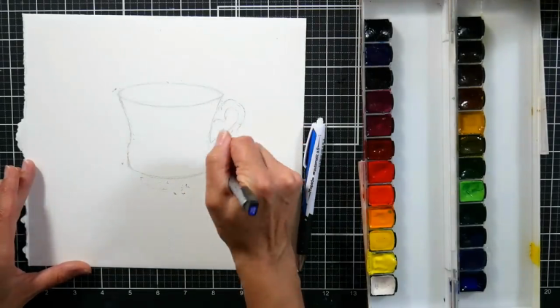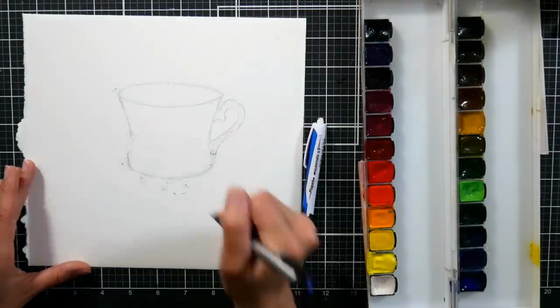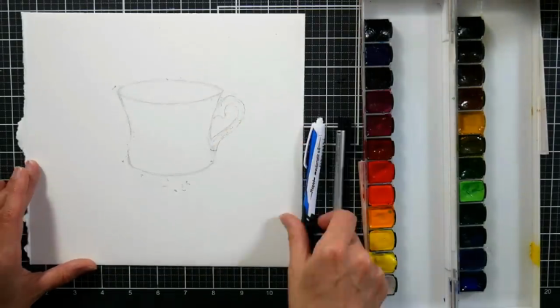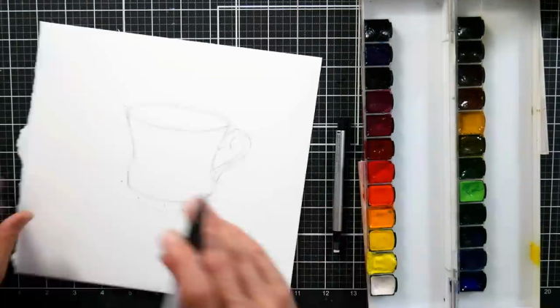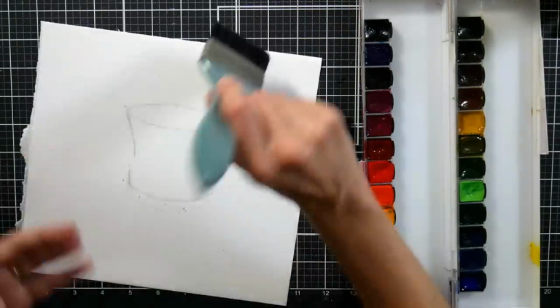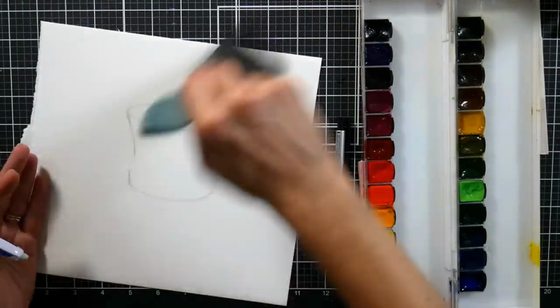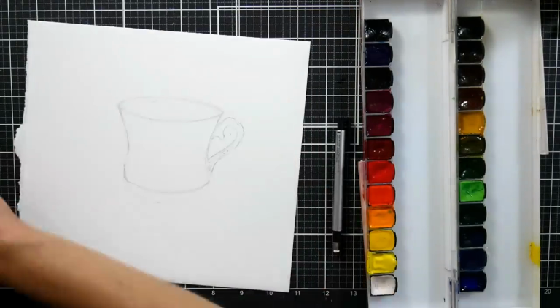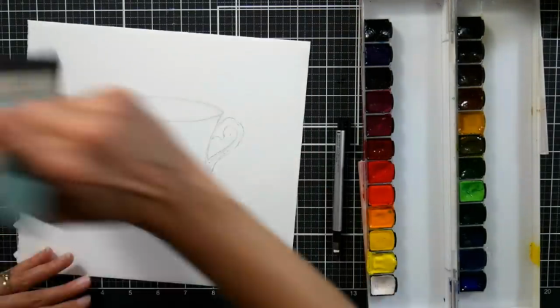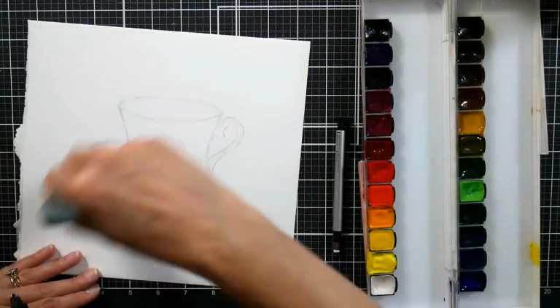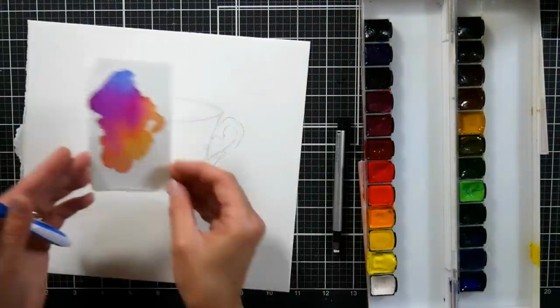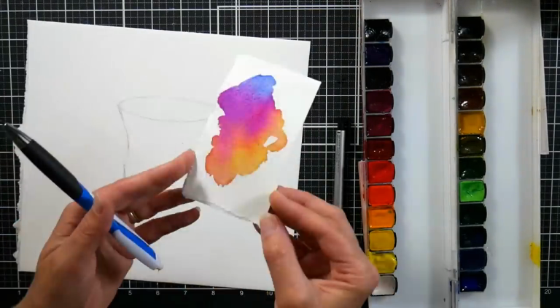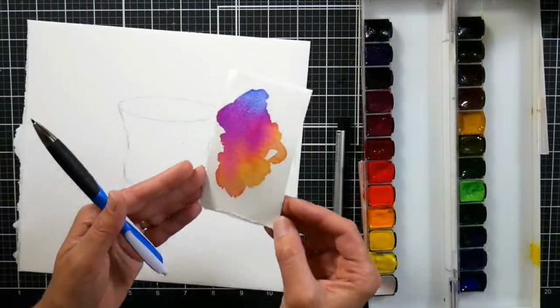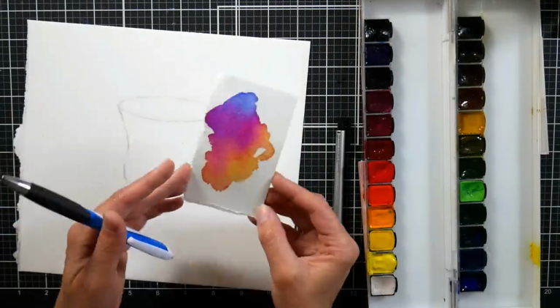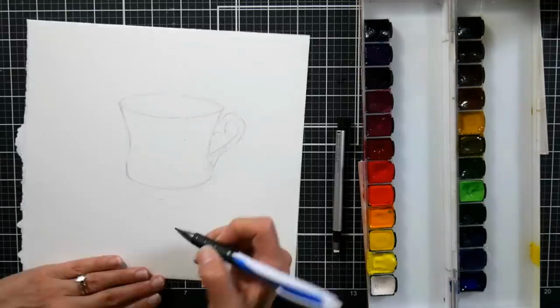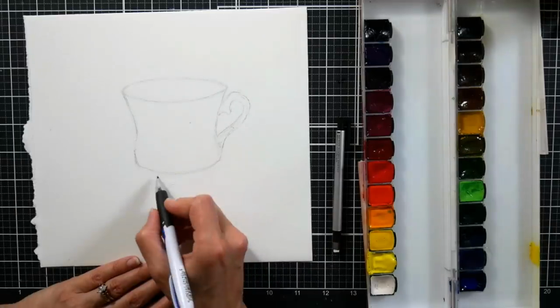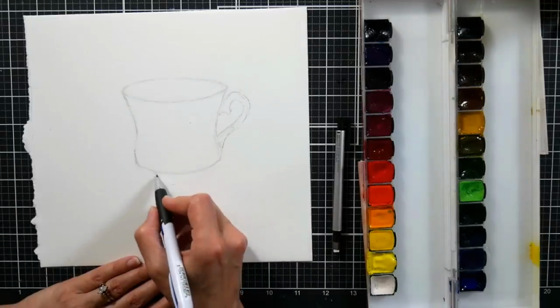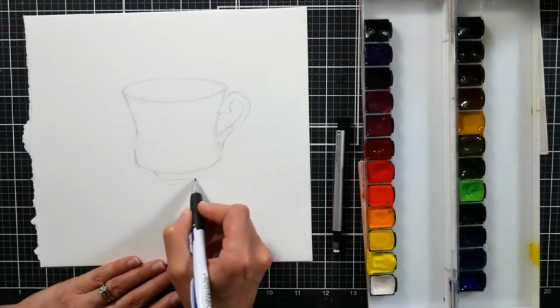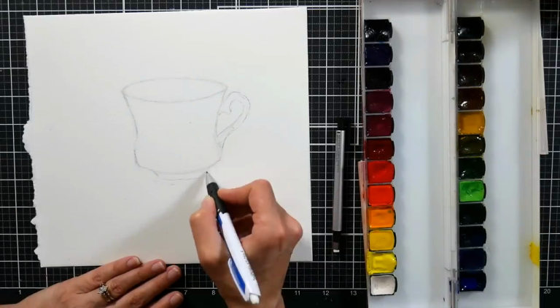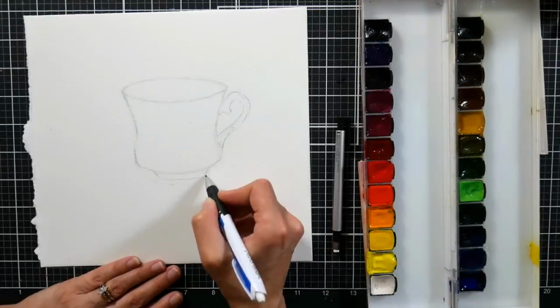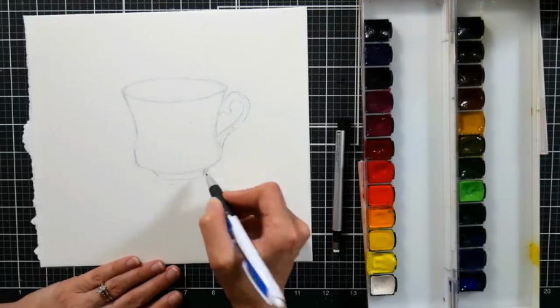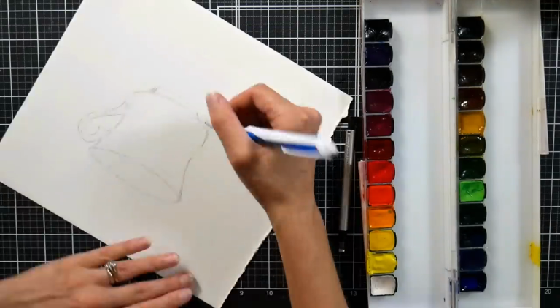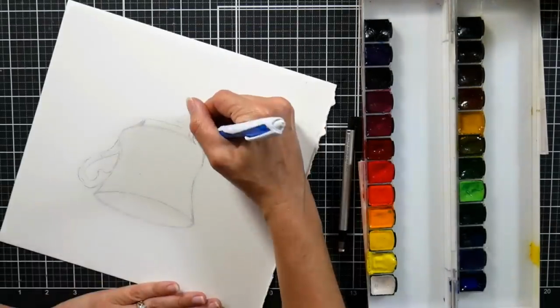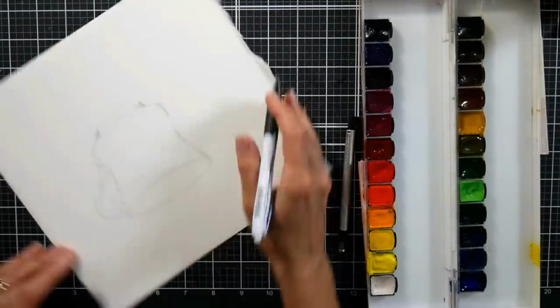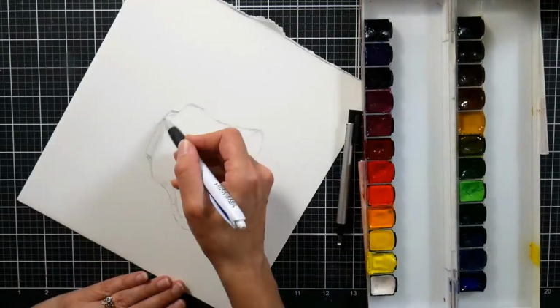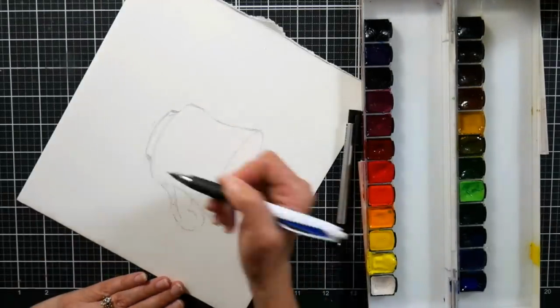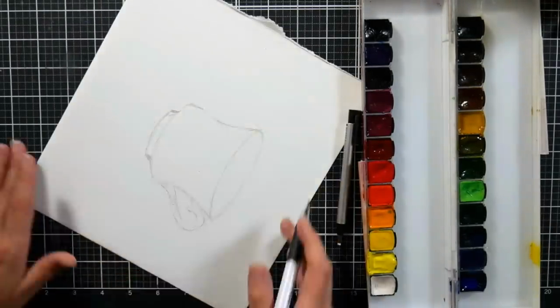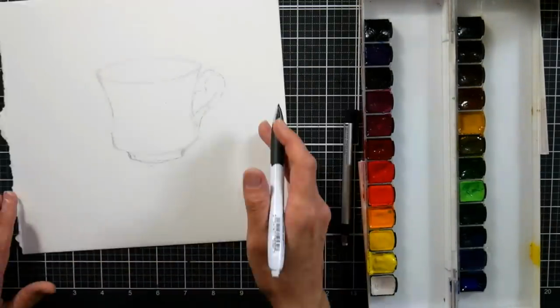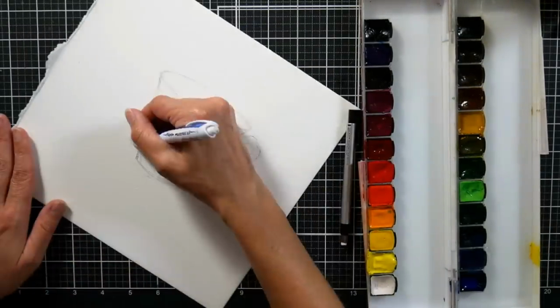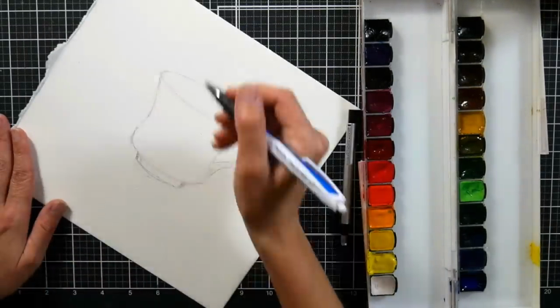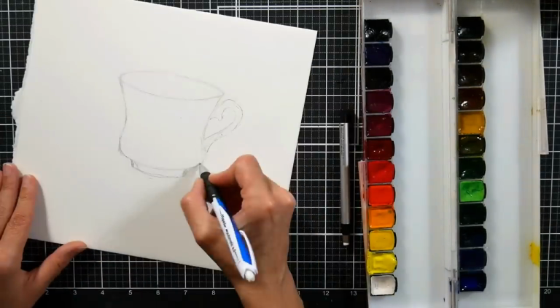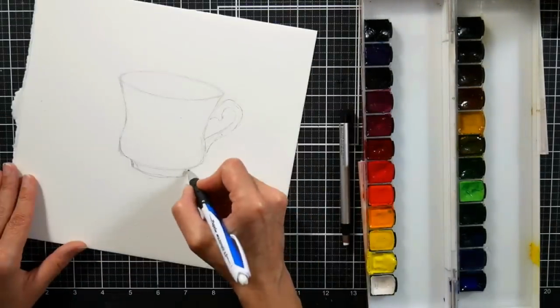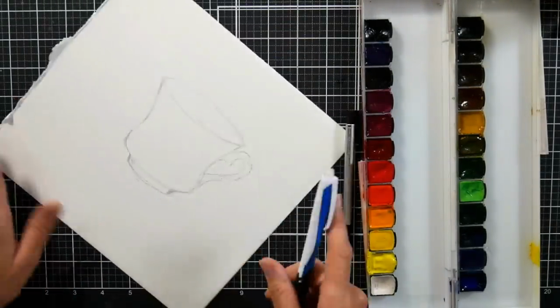I was kind of excited to have a paper that would perform like that, hopefully. I'll be playing with that paper a lot more and I'll let you know how I get on with it, but so far I've done a couple of paintings on it and I really like it.